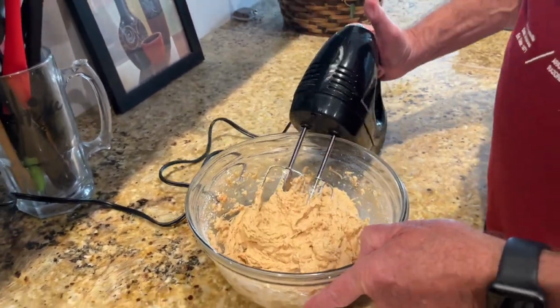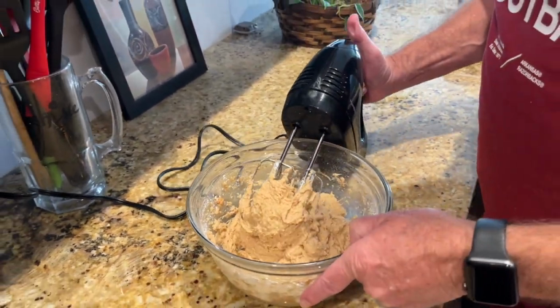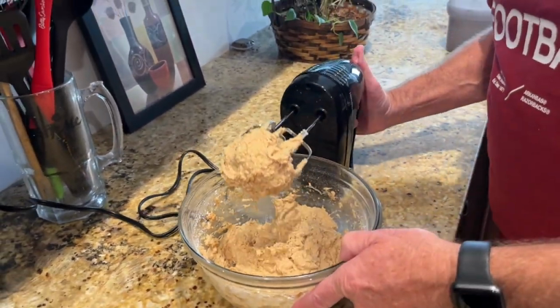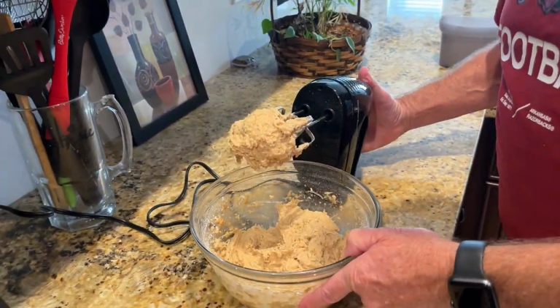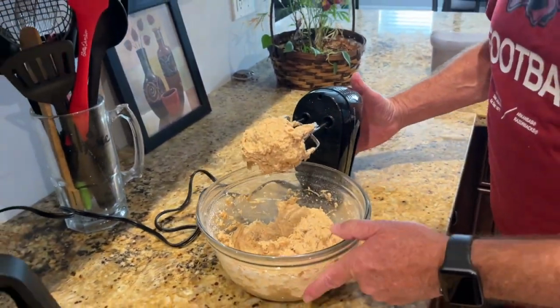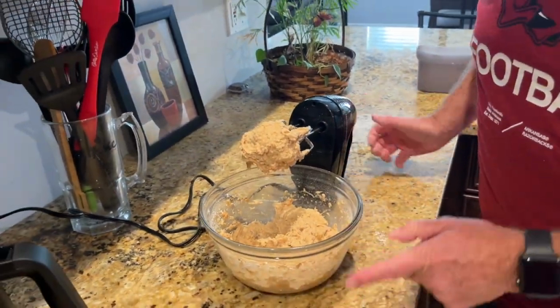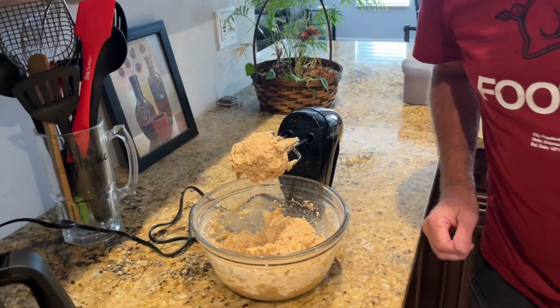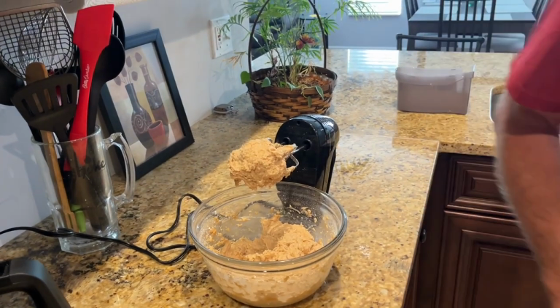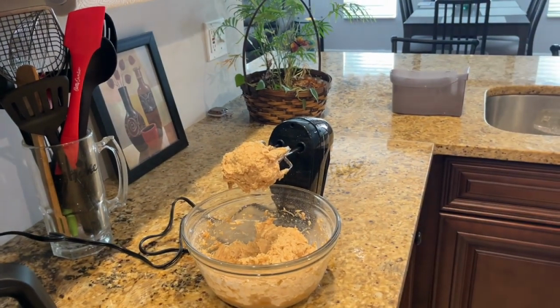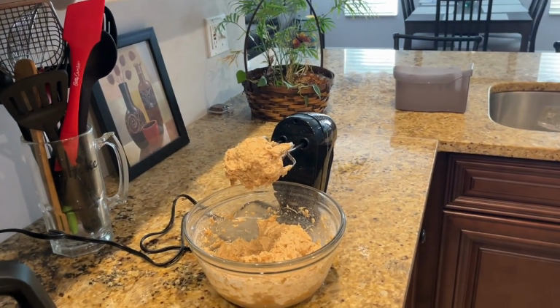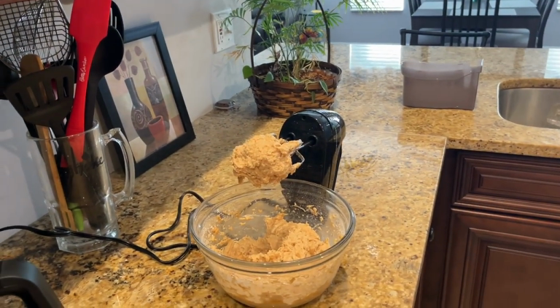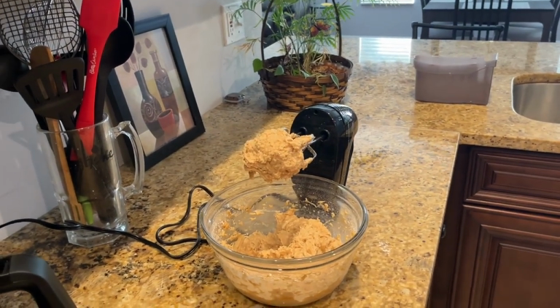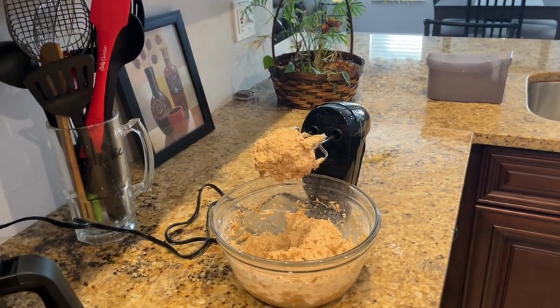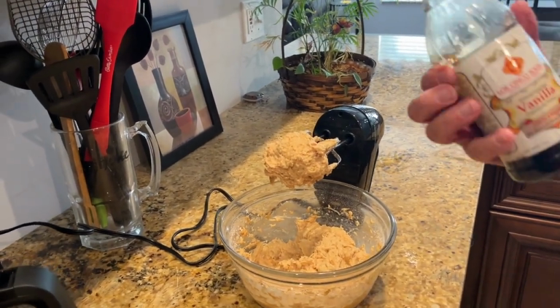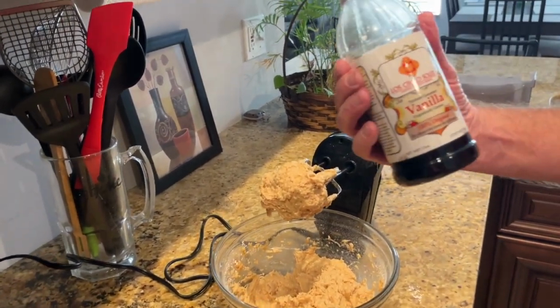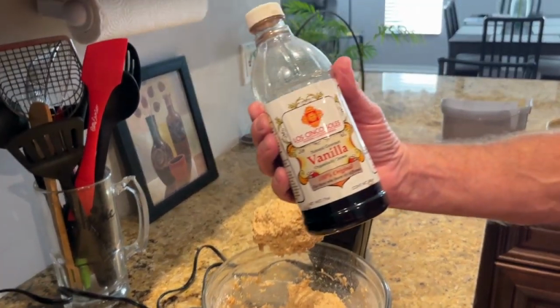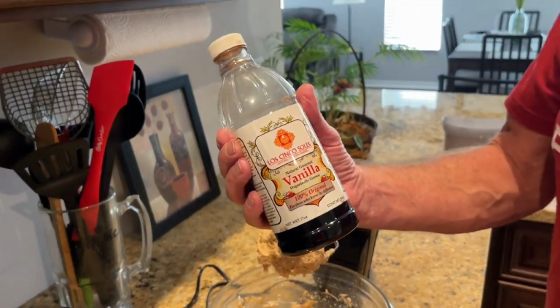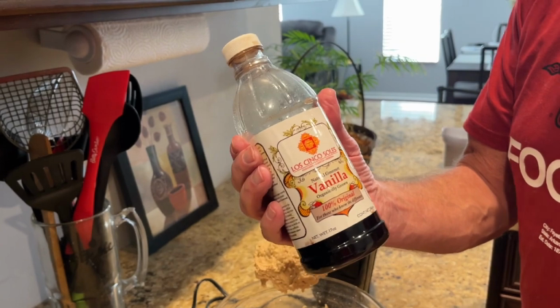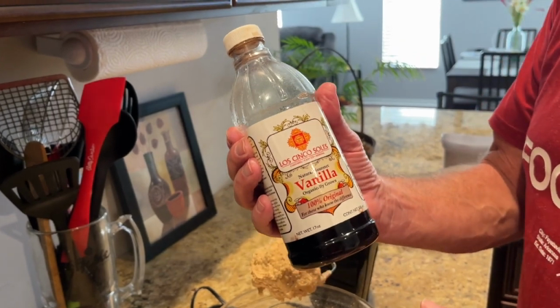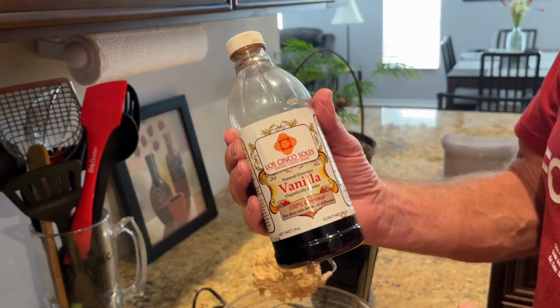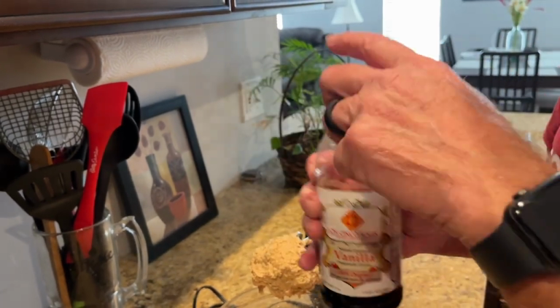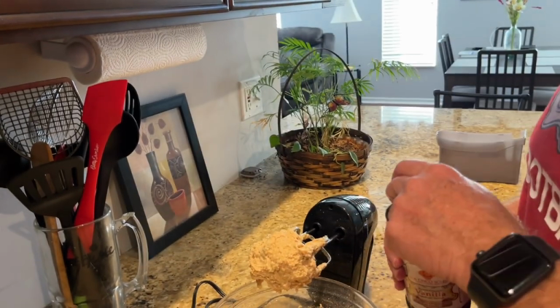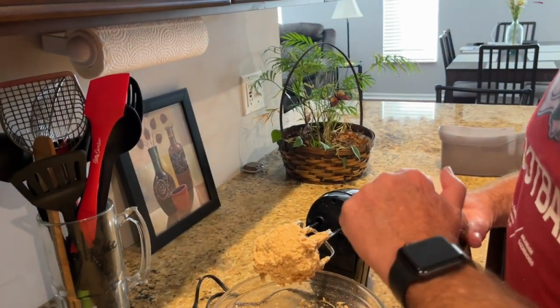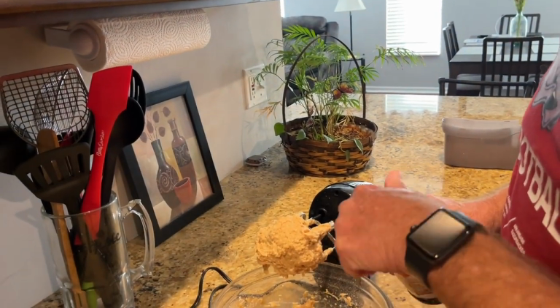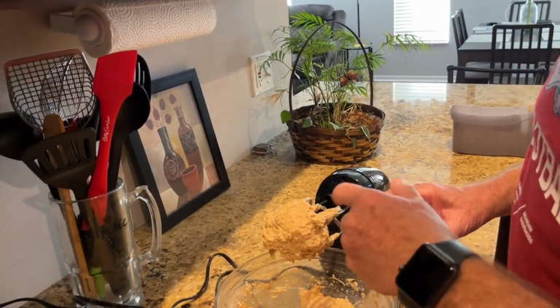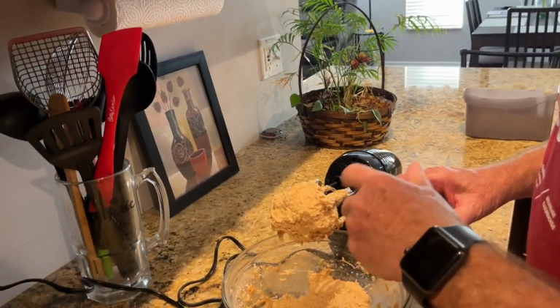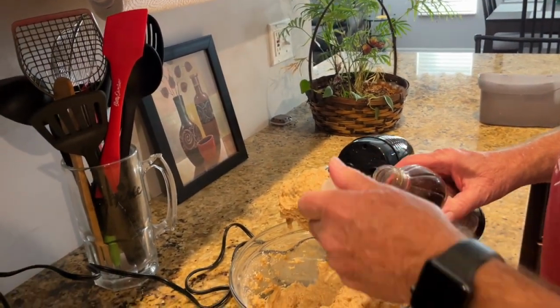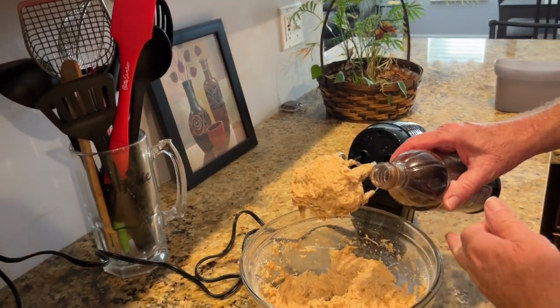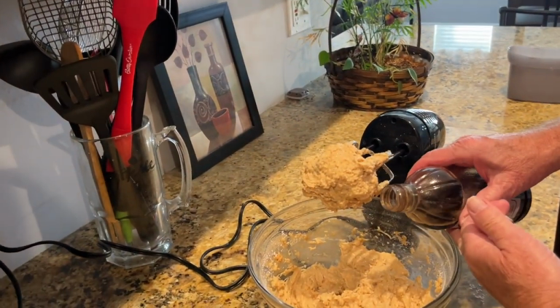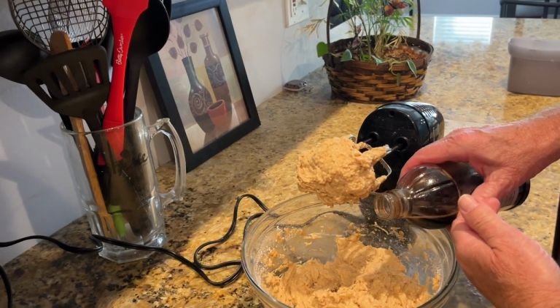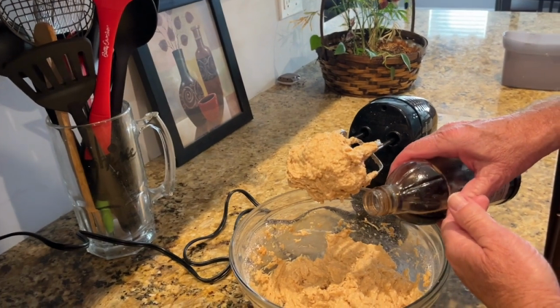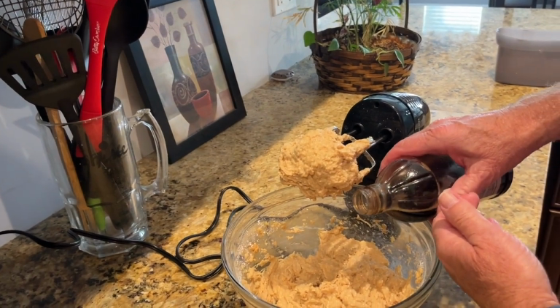All right, I'm going to add one teaspoon of vanilla to that. This is some vanilla that we got in Mexico, in Cozumel — about a teaspoon.